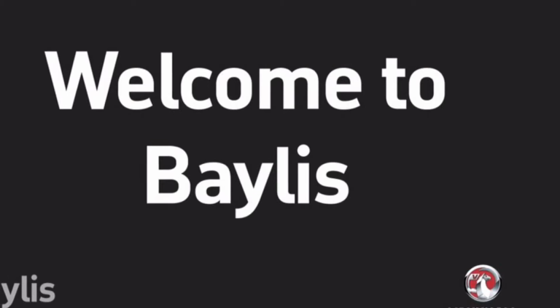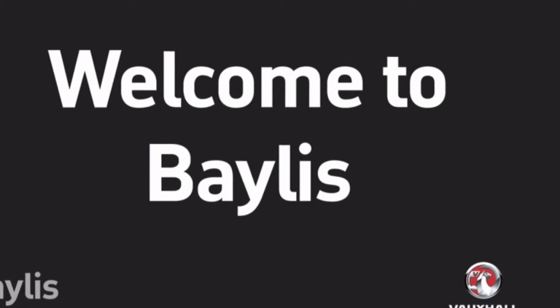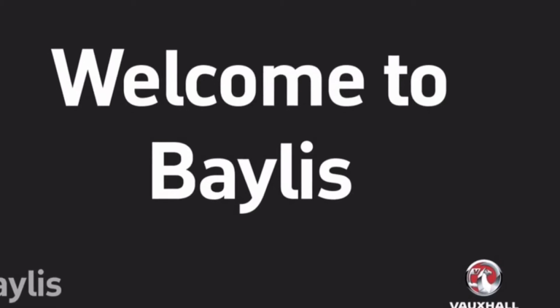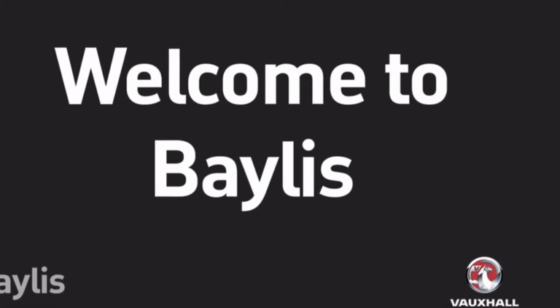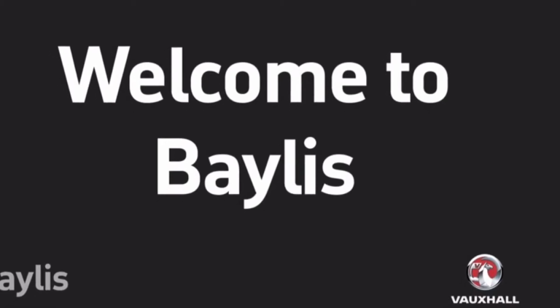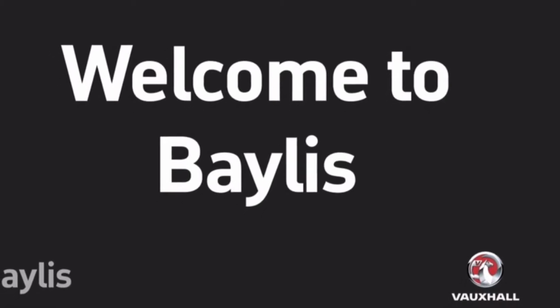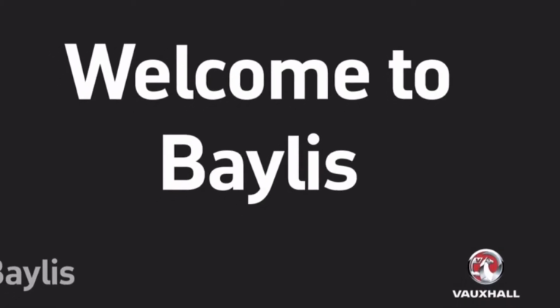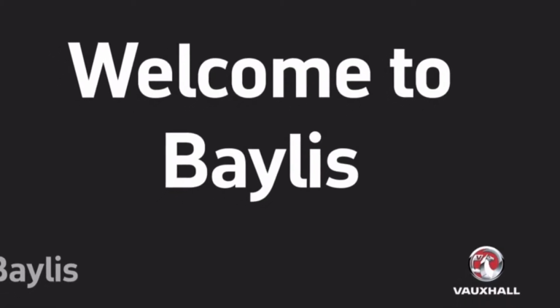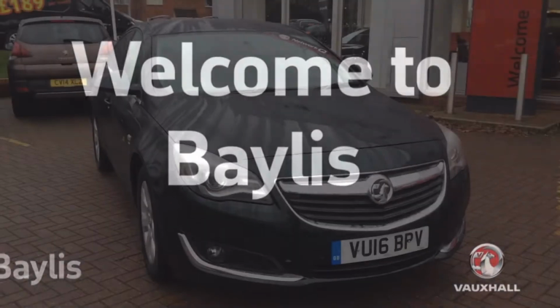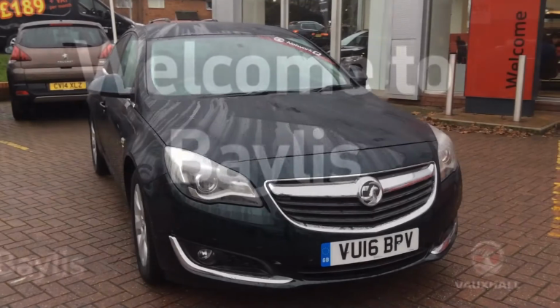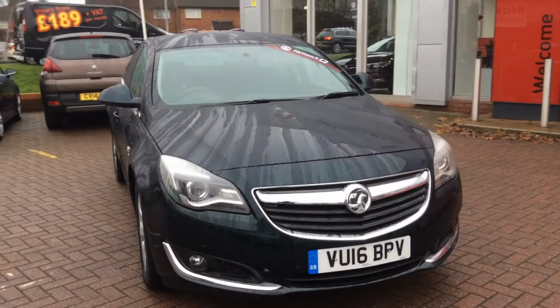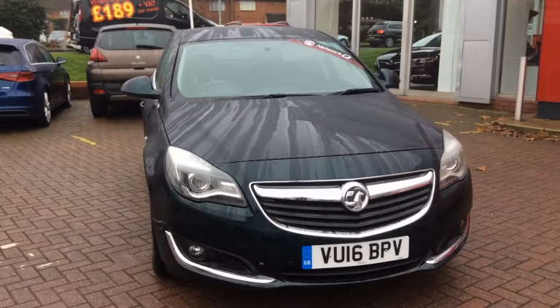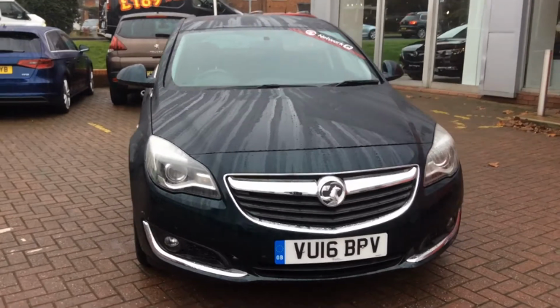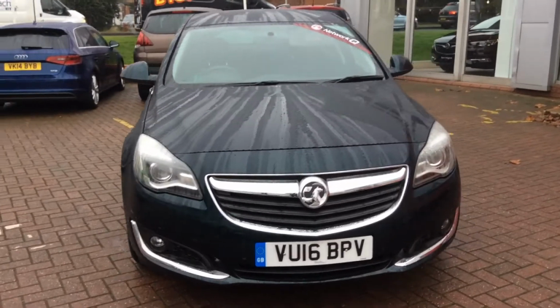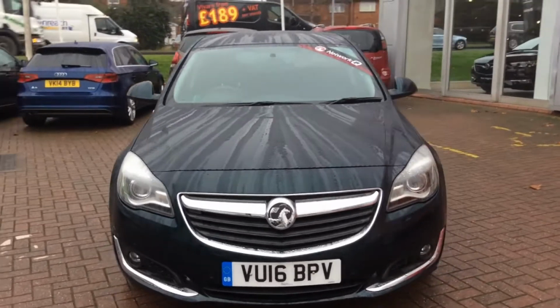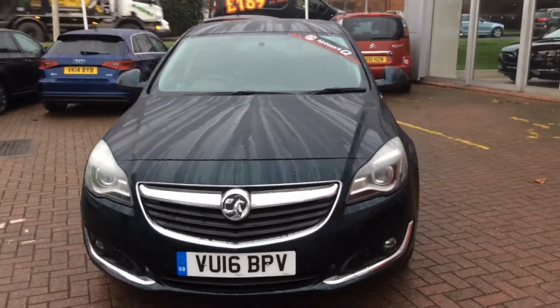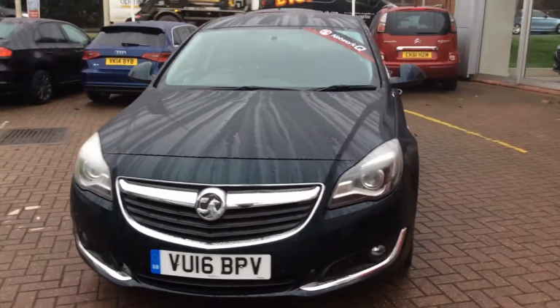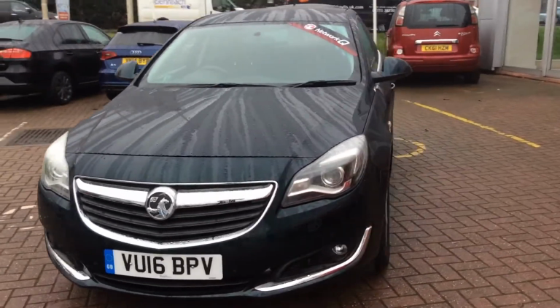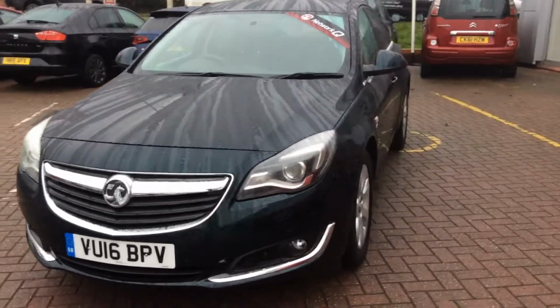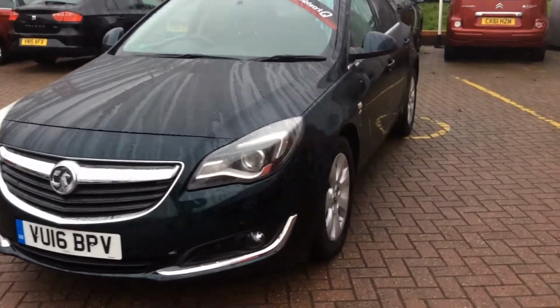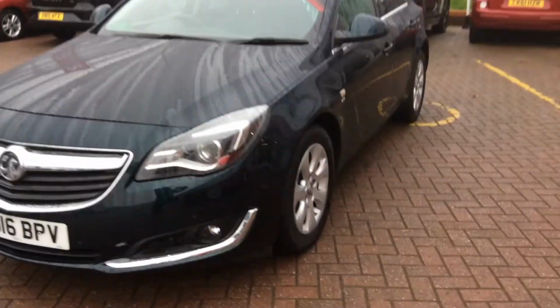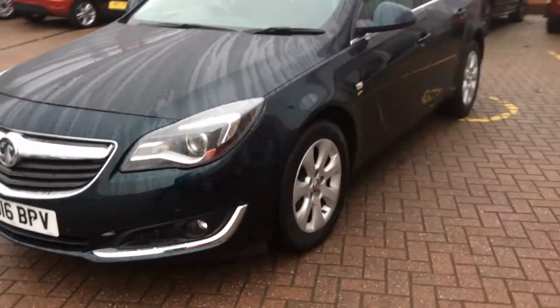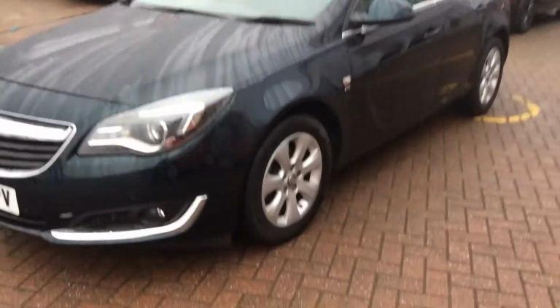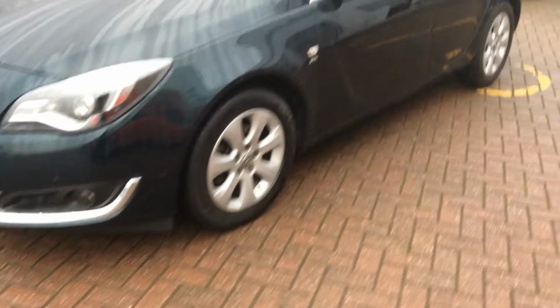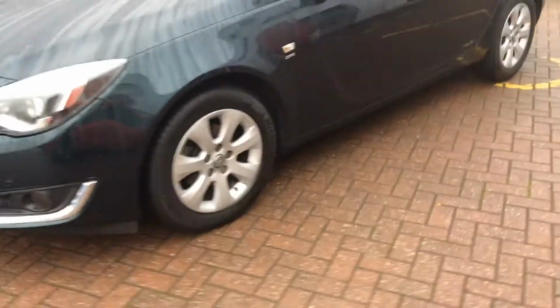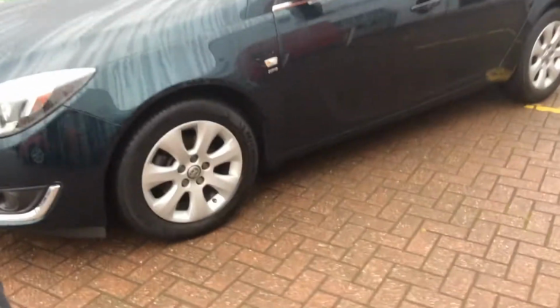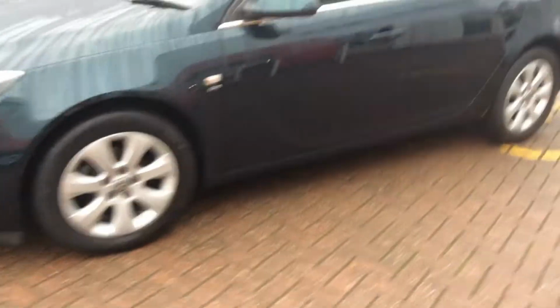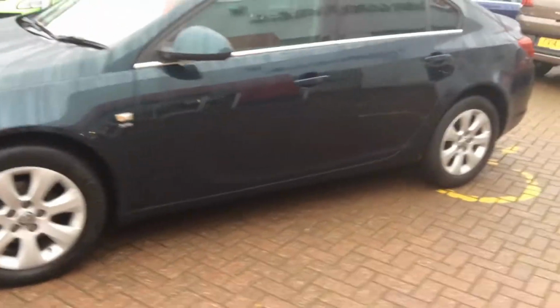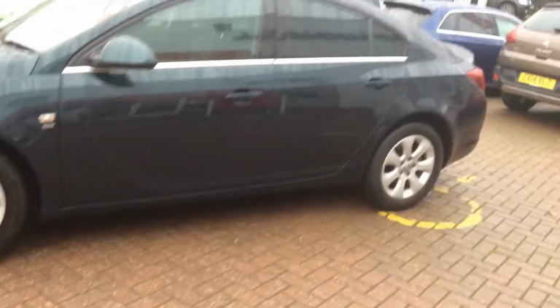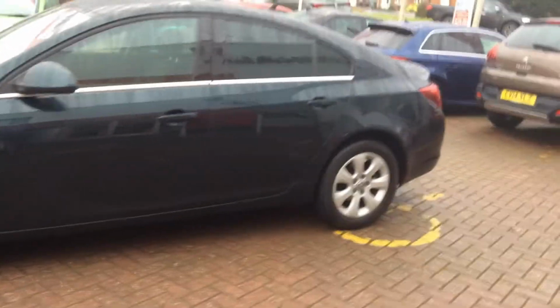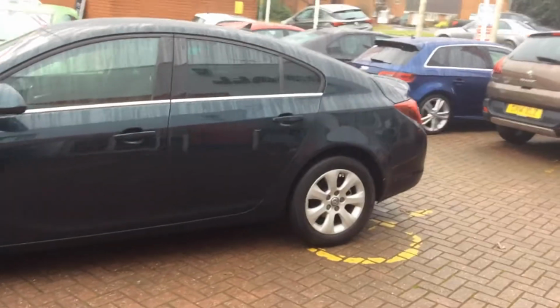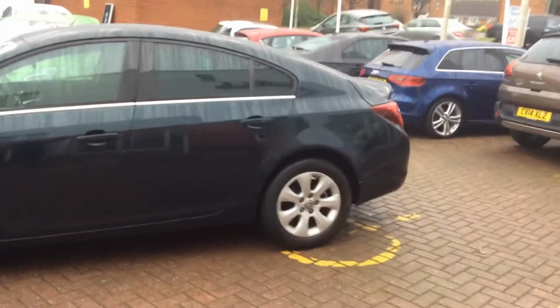Welcome to Bayless Worcester and to this presentation of the Vauxhall Insignia SRI NAV. This Insignia was first registered in 2016, has had one previous owner, and has done 18,700 miles.